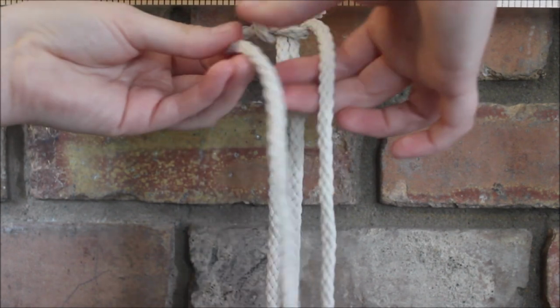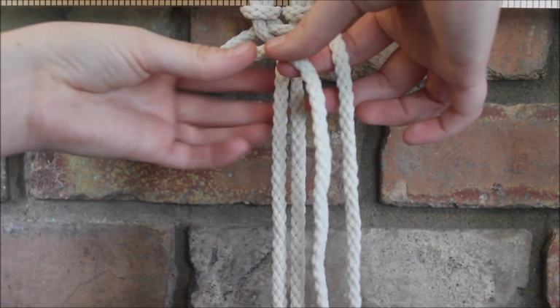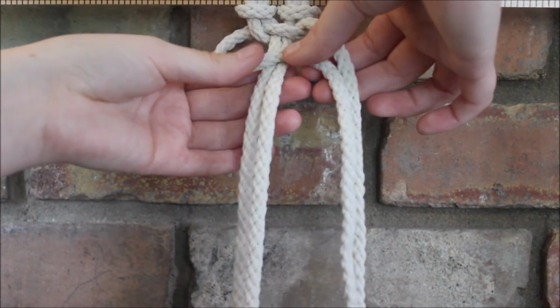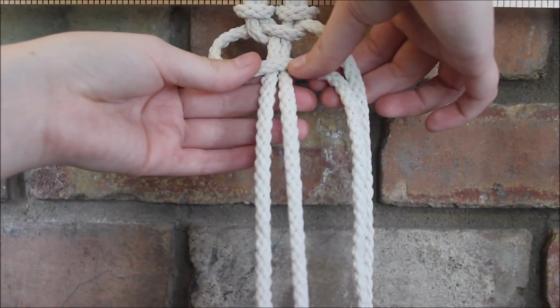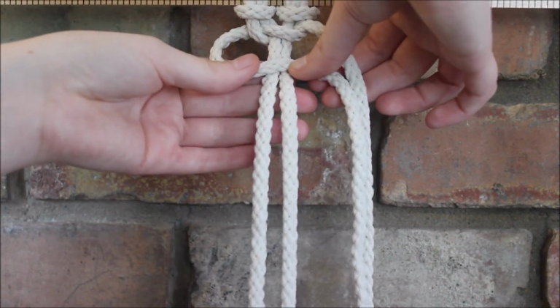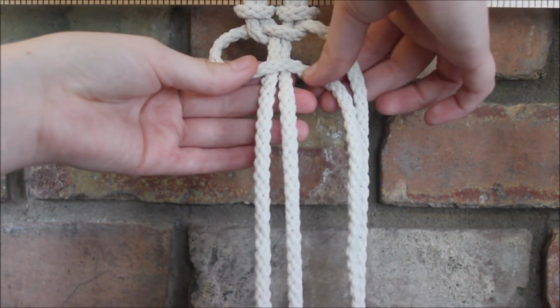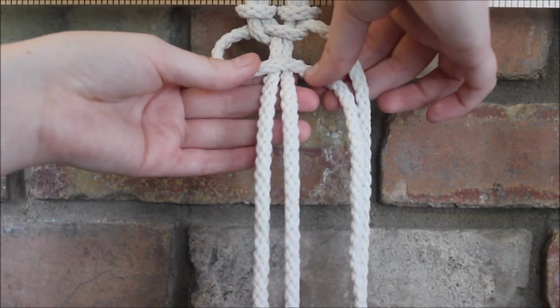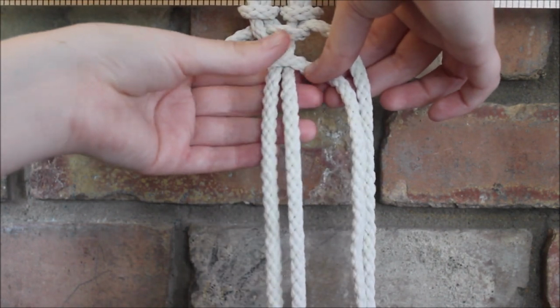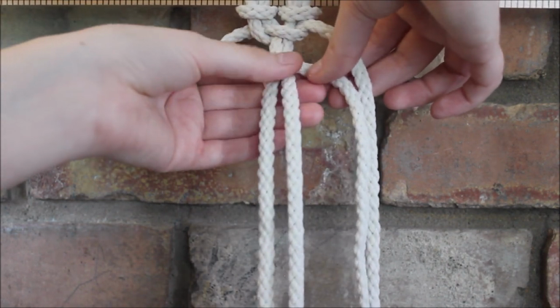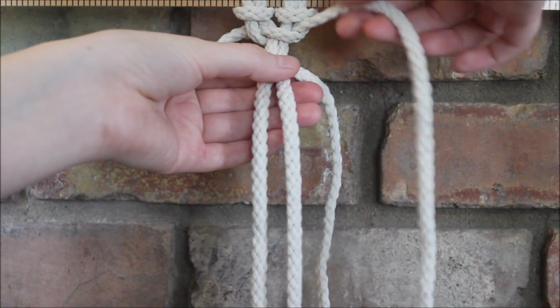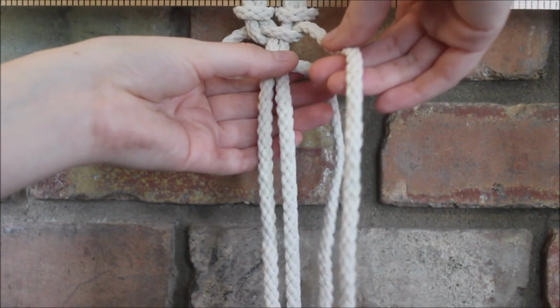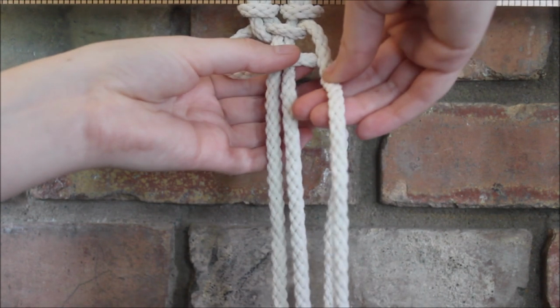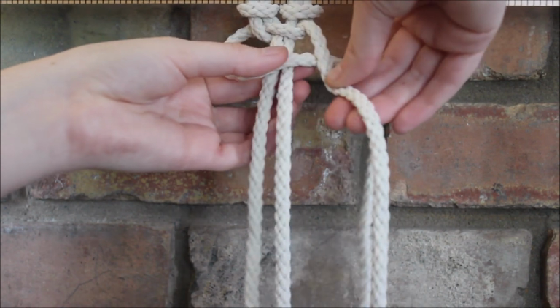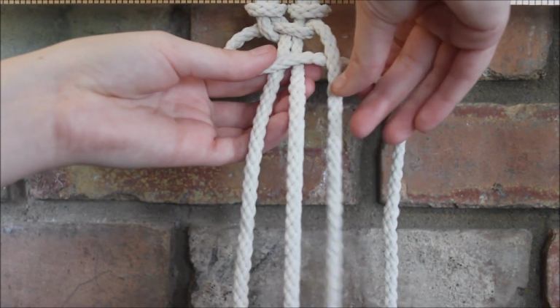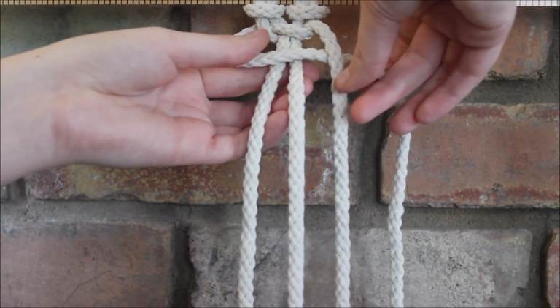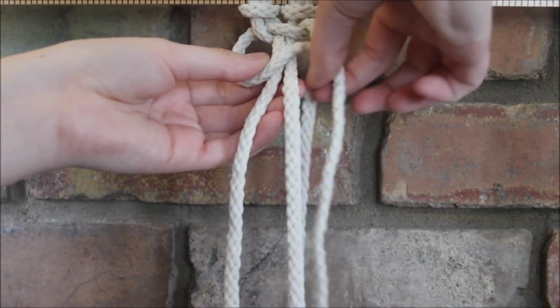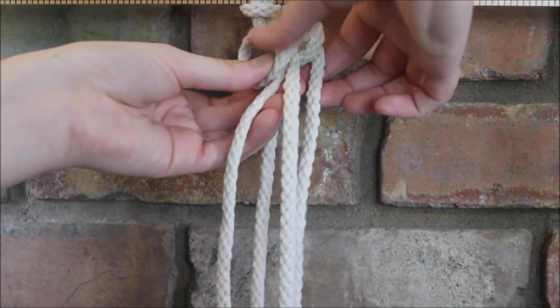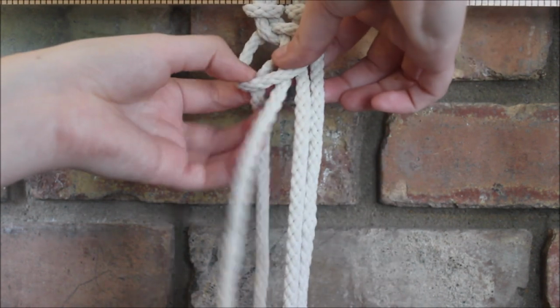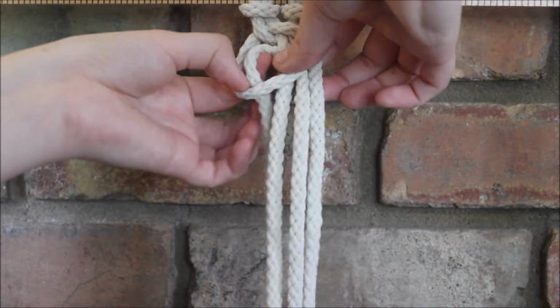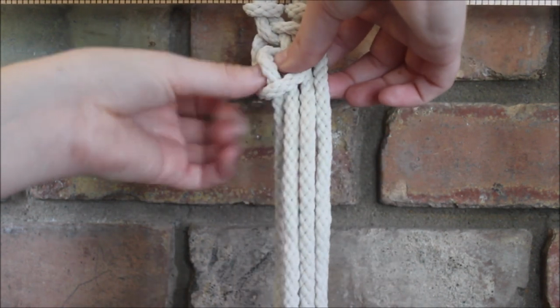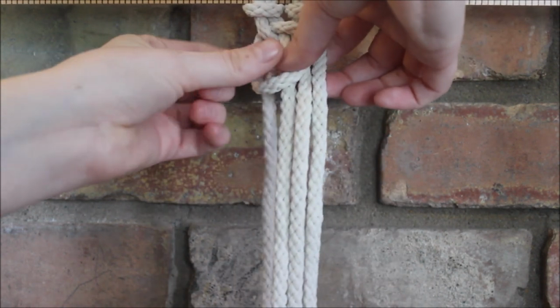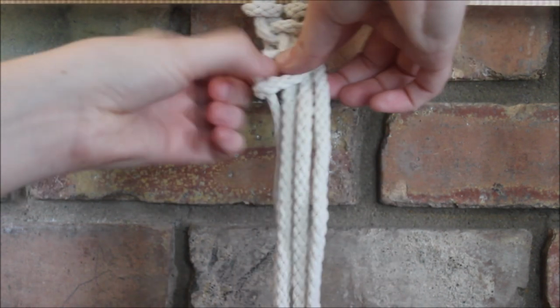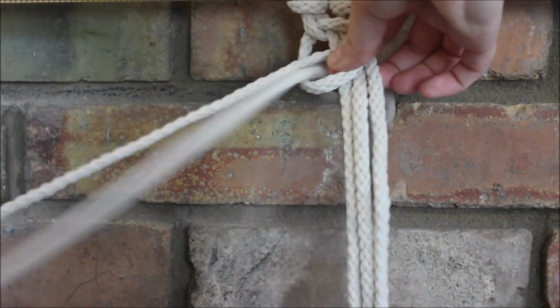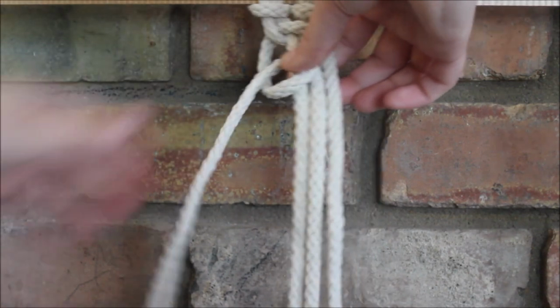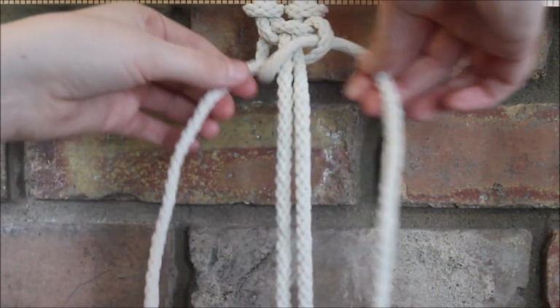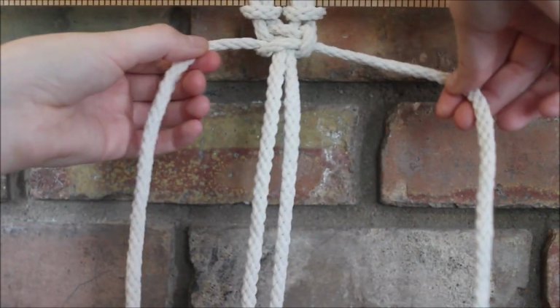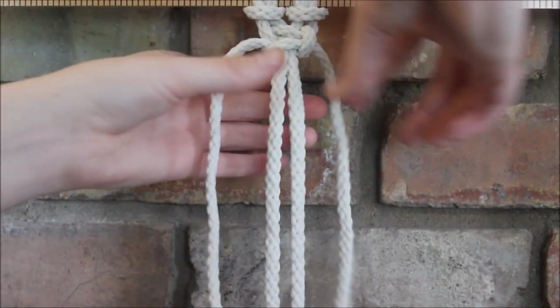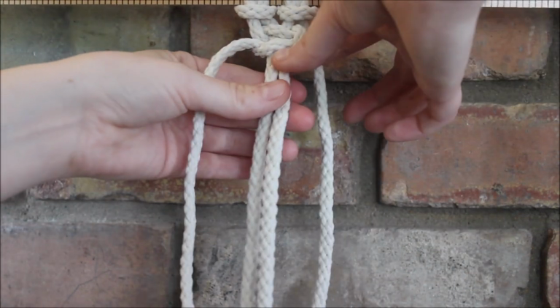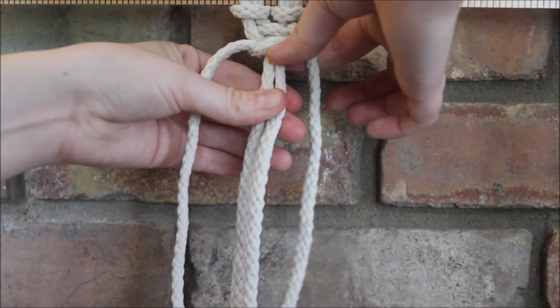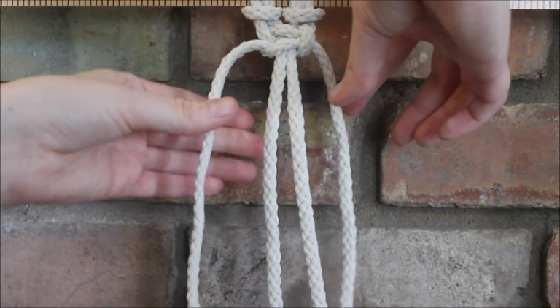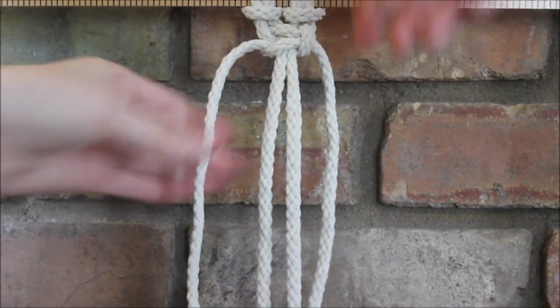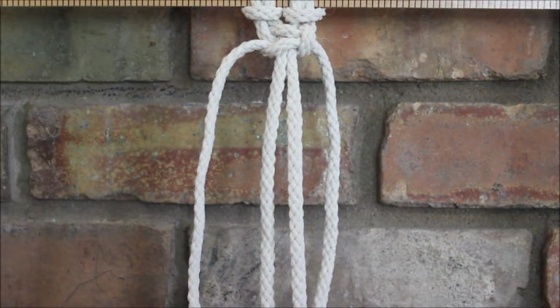Then we're going to take the other side to cross over the two in the middle to form our loop. The string here goes over behind the two in the middle and through the loop, and that is our first square knot.